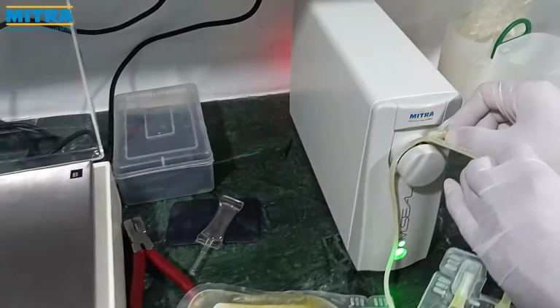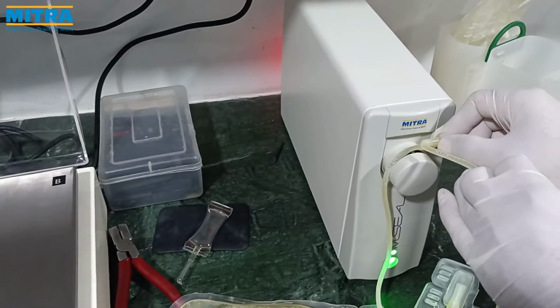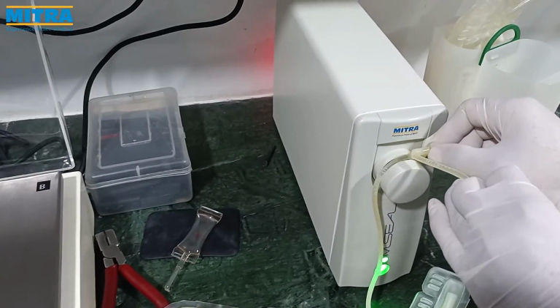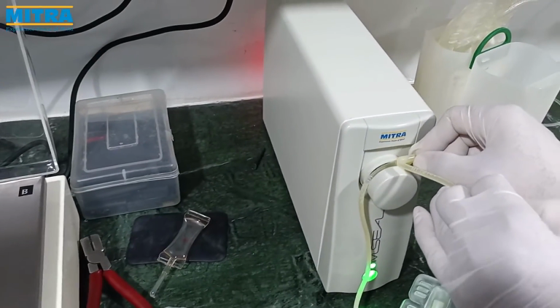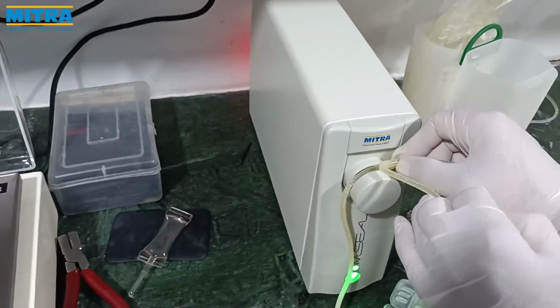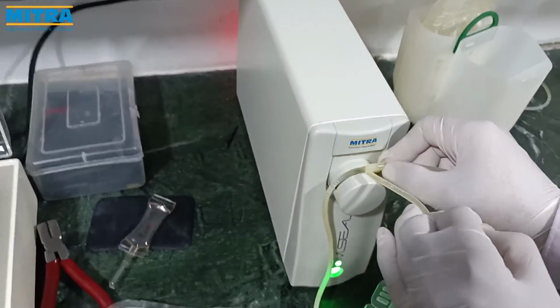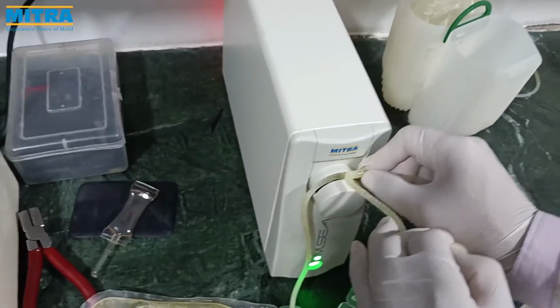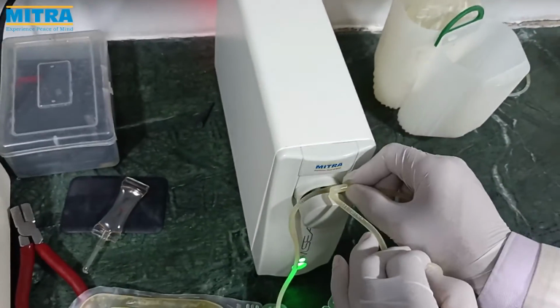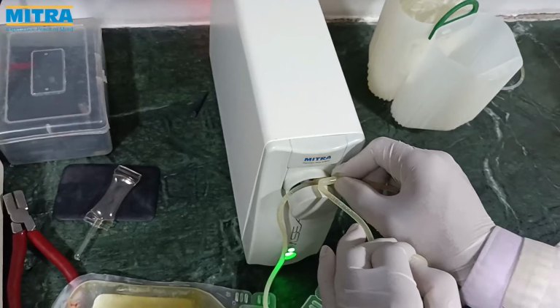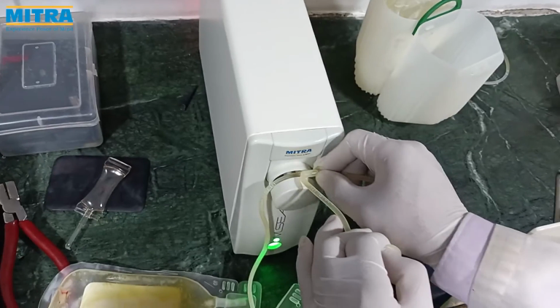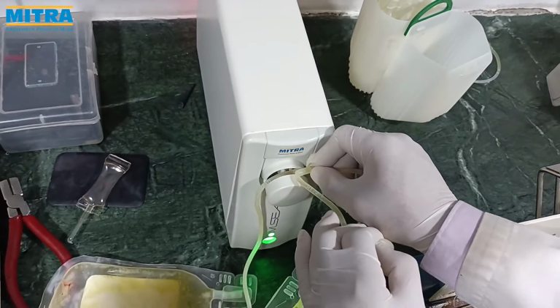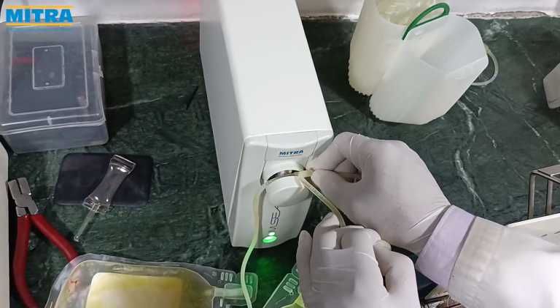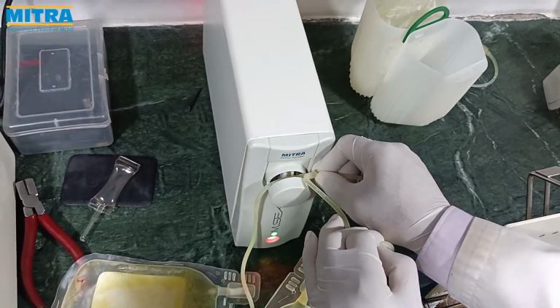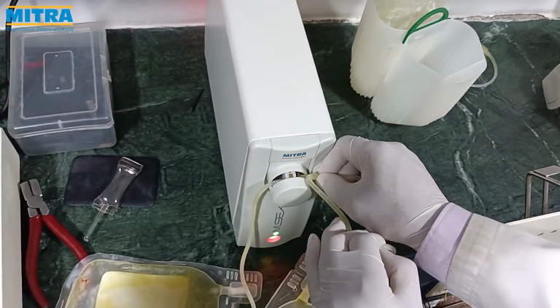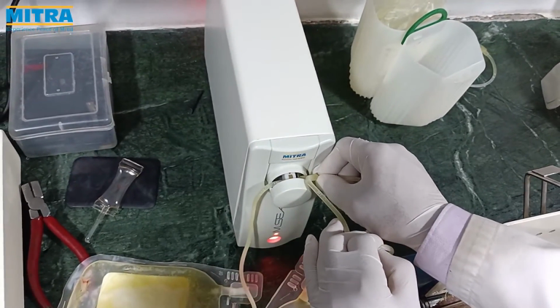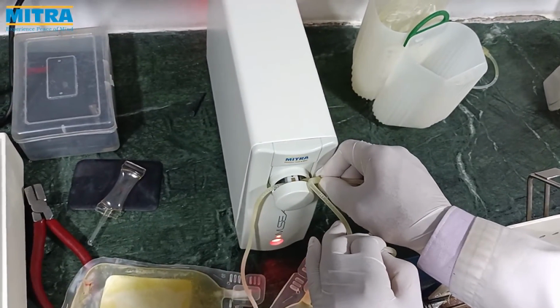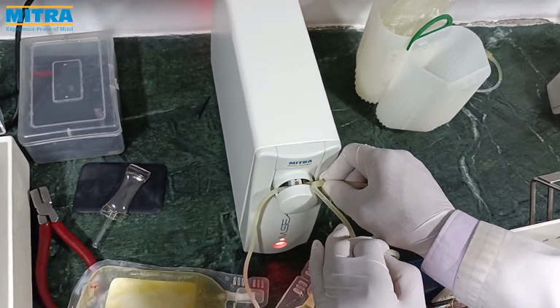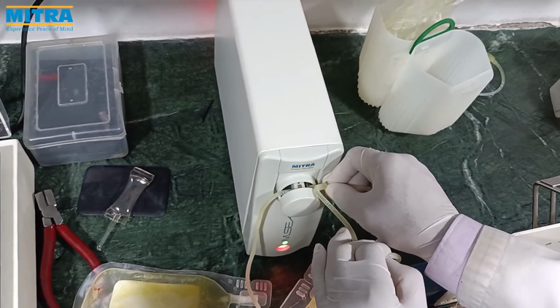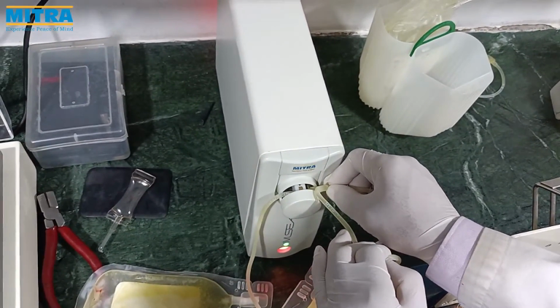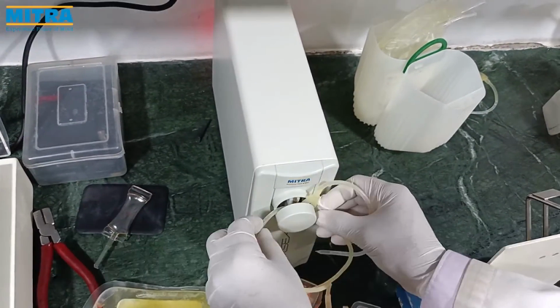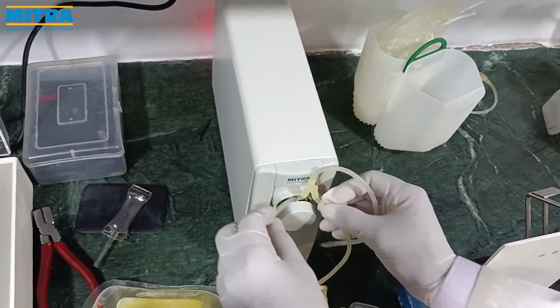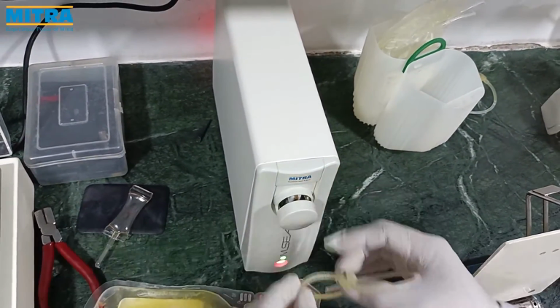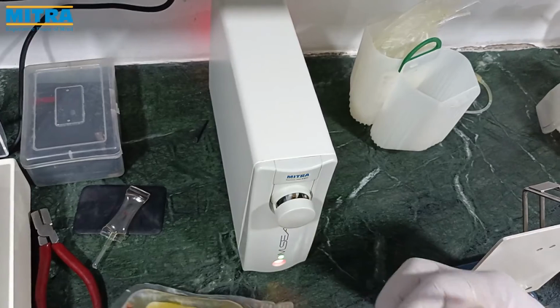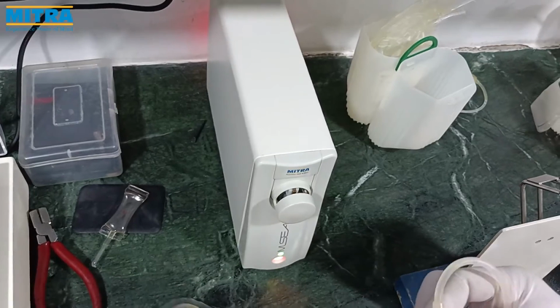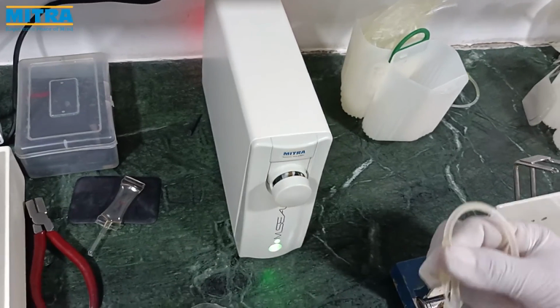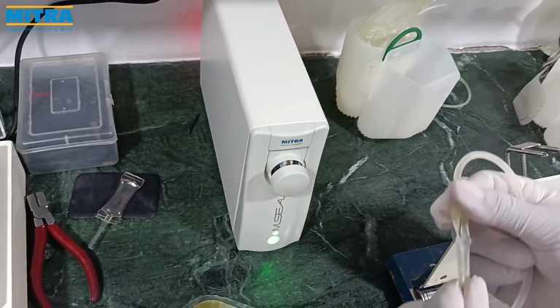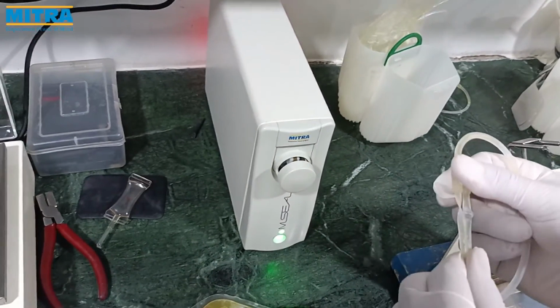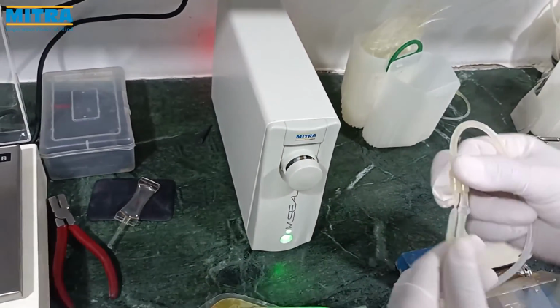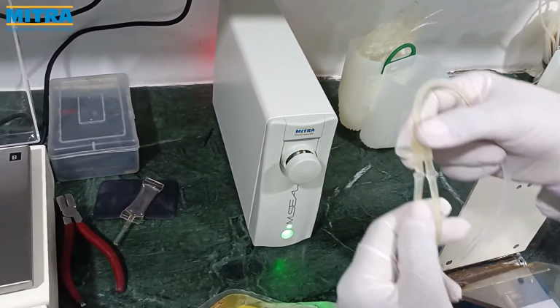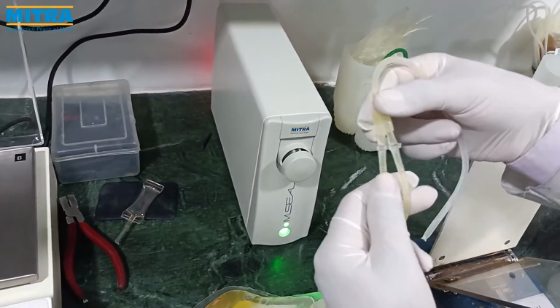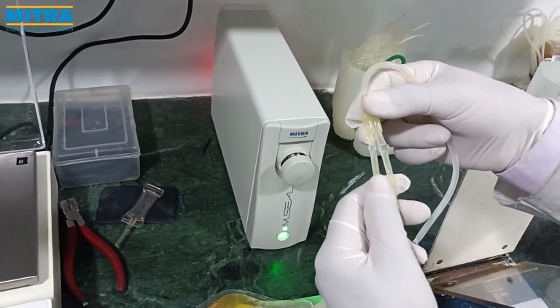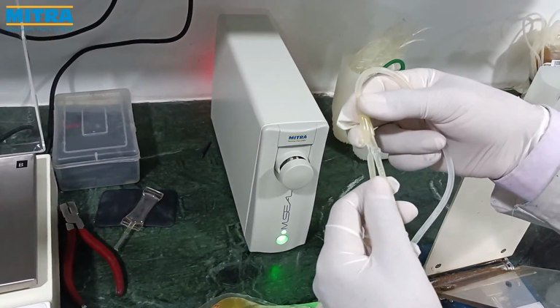Seal the tube when the indicator is green. During the sealing process the indicator glows red. Wait for the indicator to turn green from red to start another sealing process.